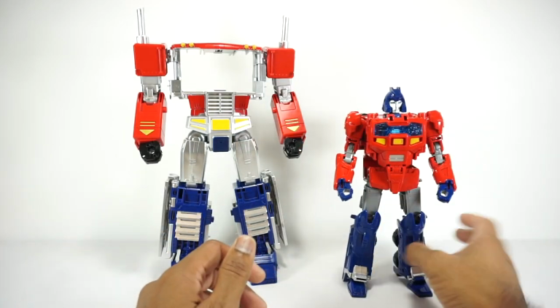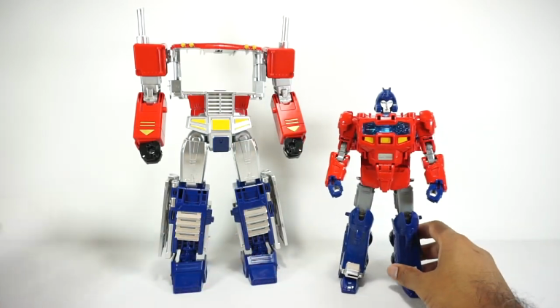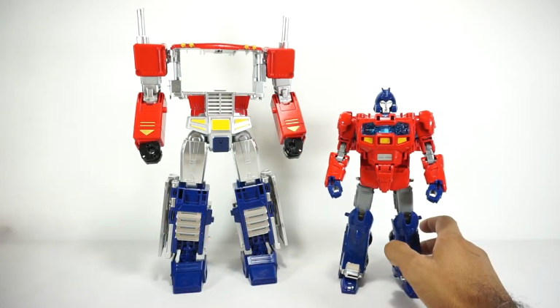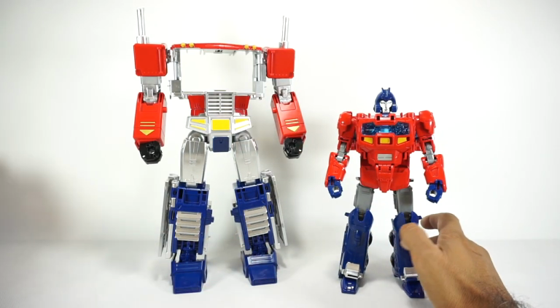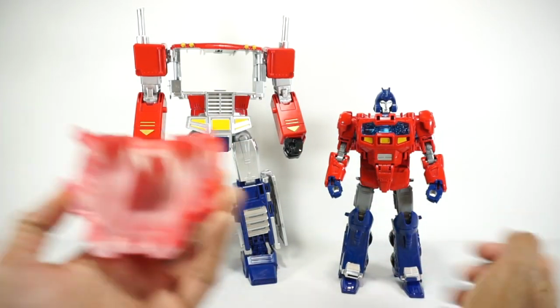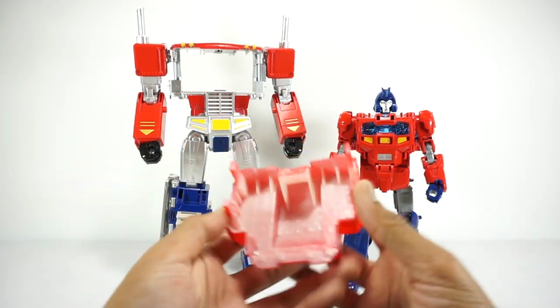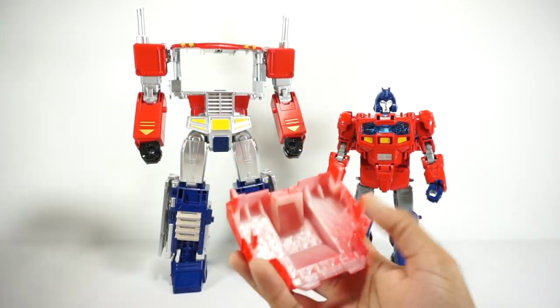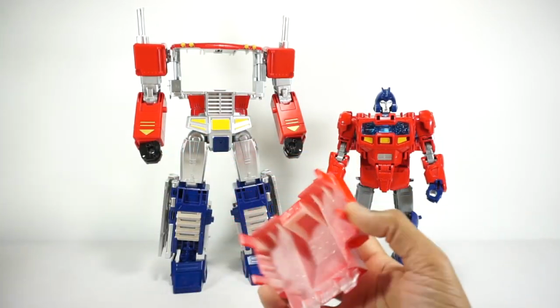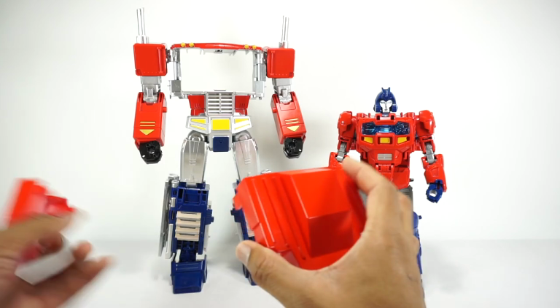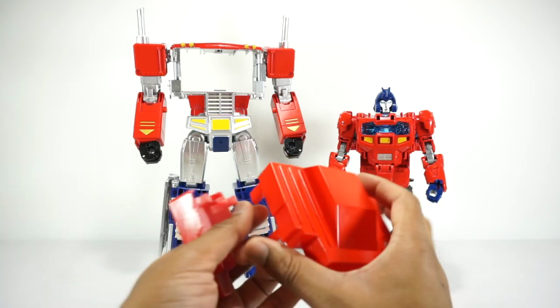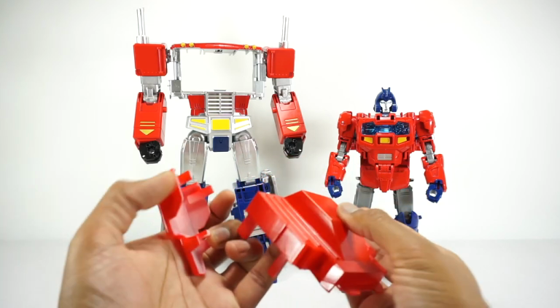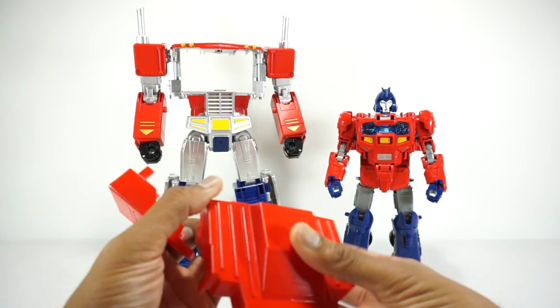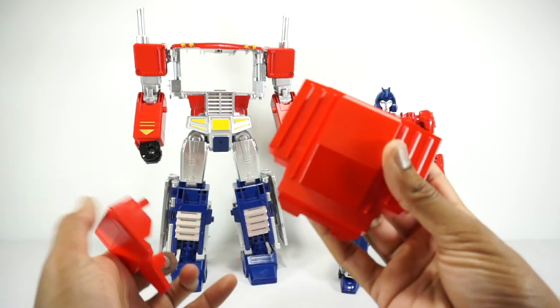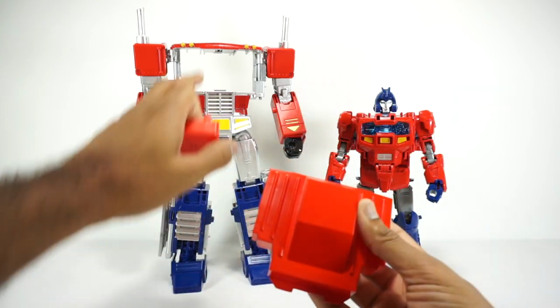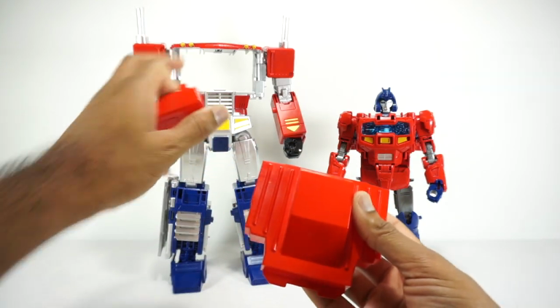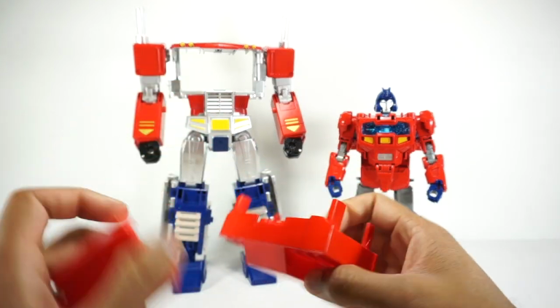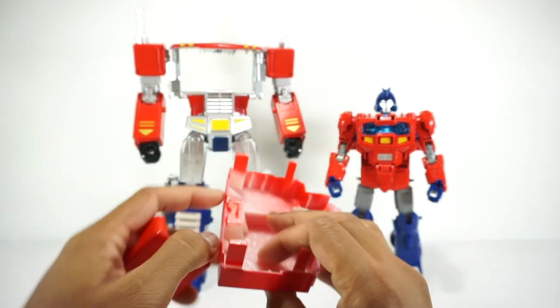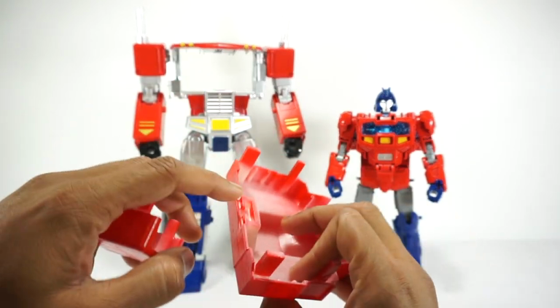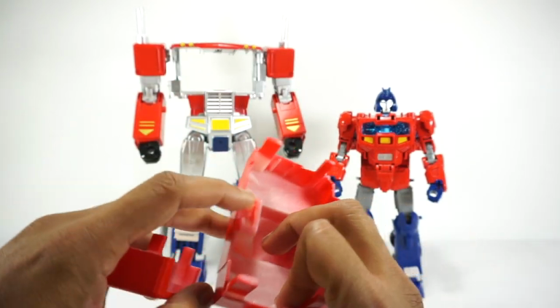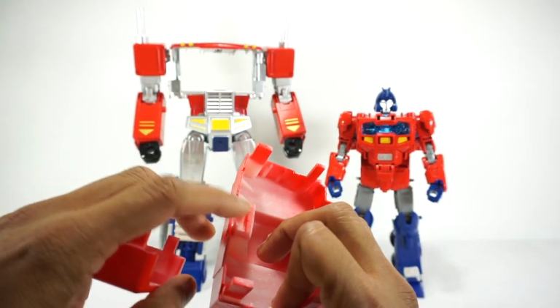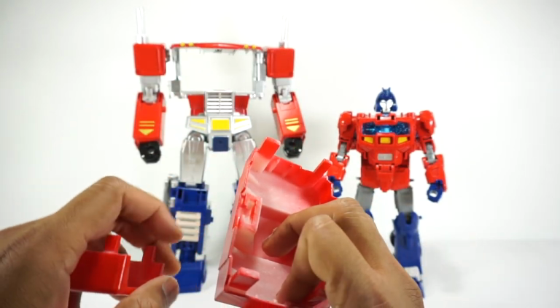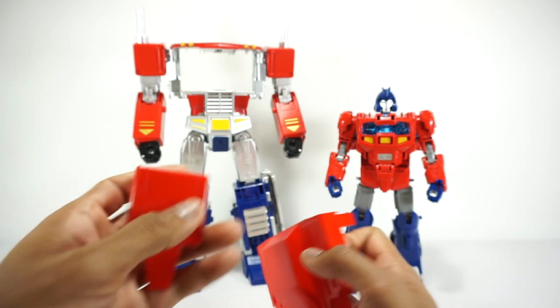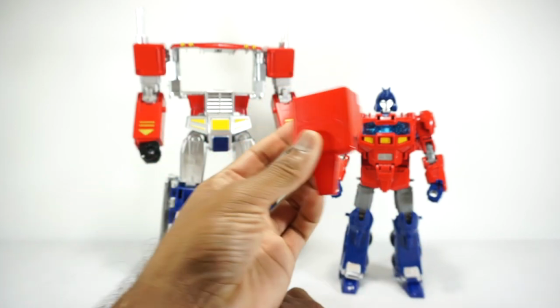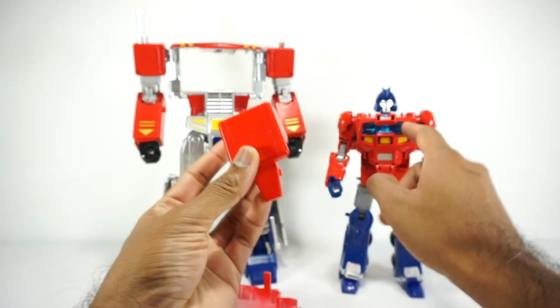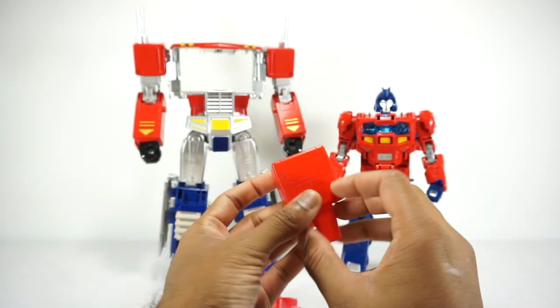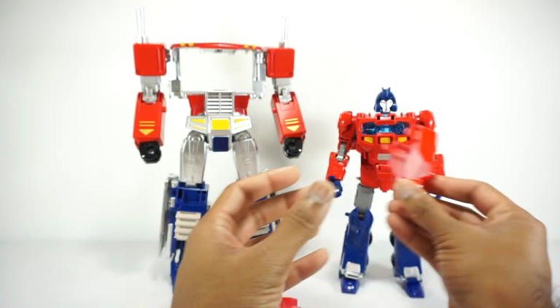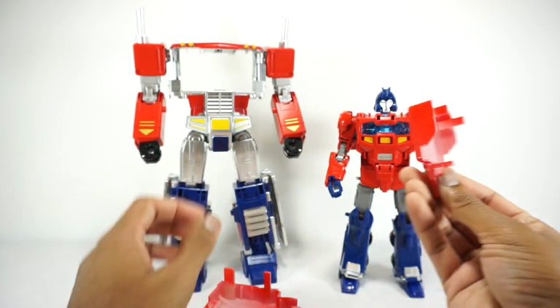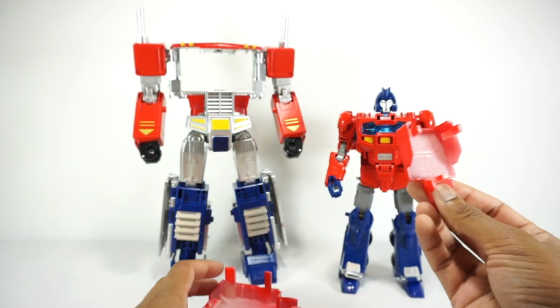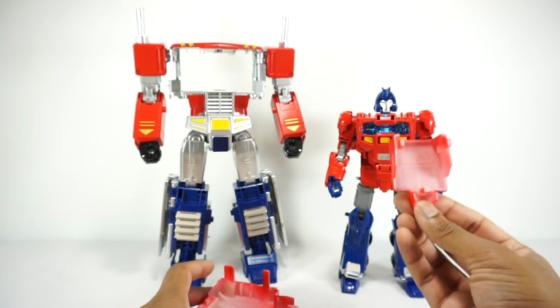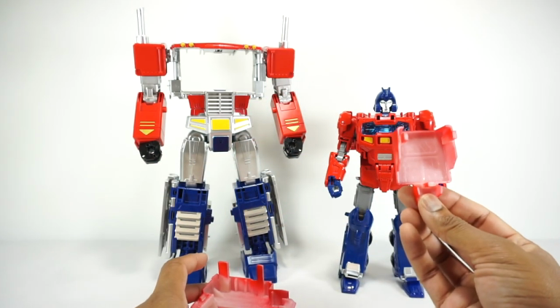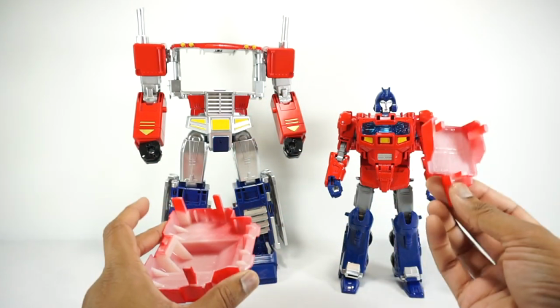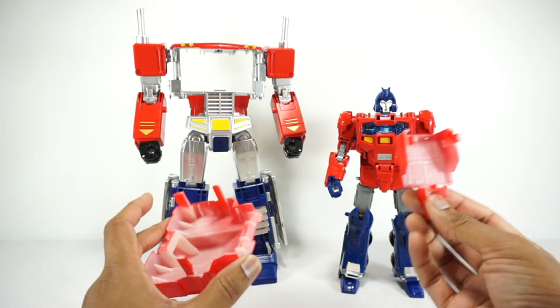So what this guy has created is some 3D printed parts. You get a back piece for this guy which allows you to mount the head right here, and then you get a back piece for this guy to fill the hole that's left when you take it apart.